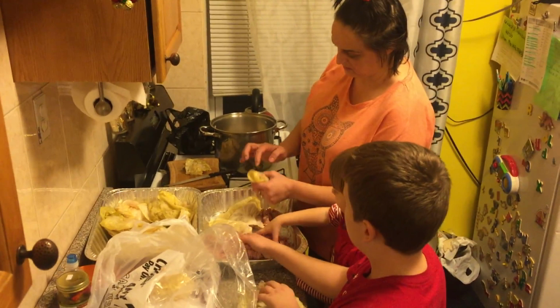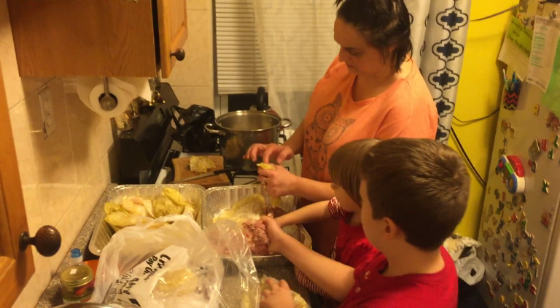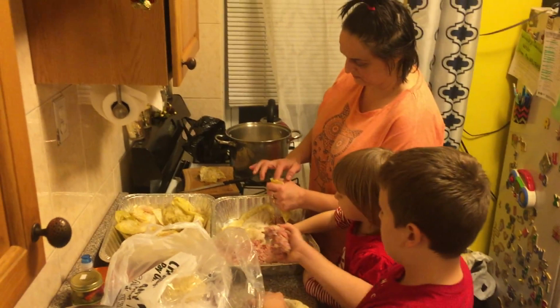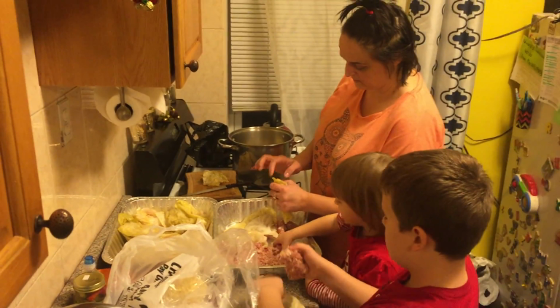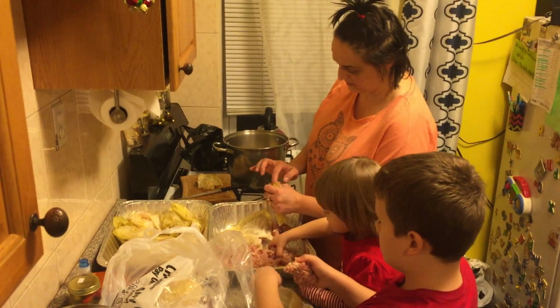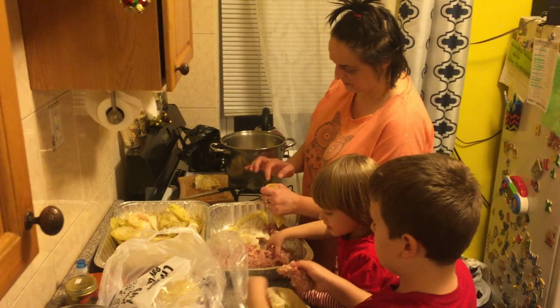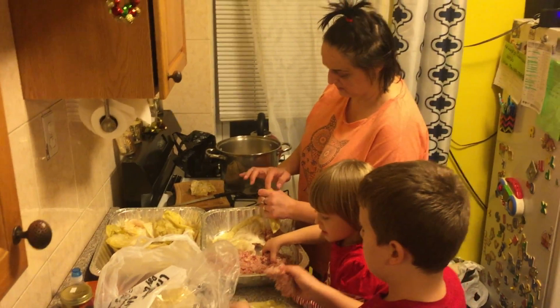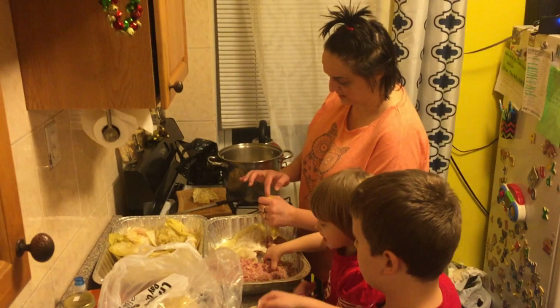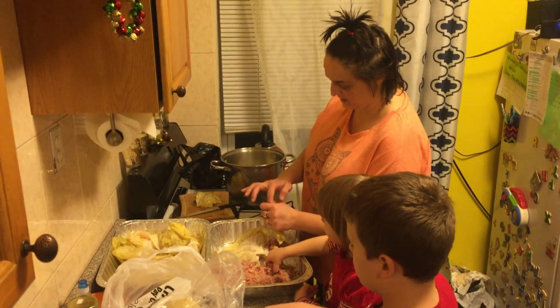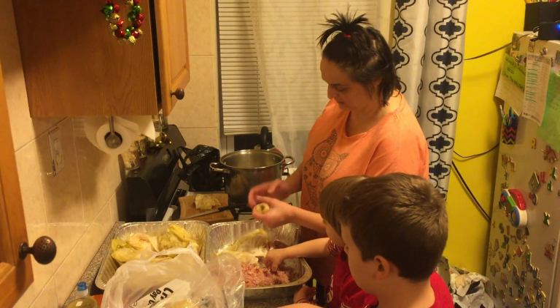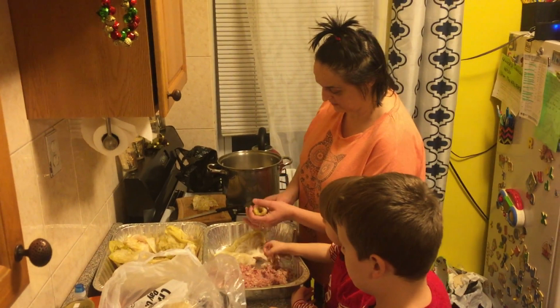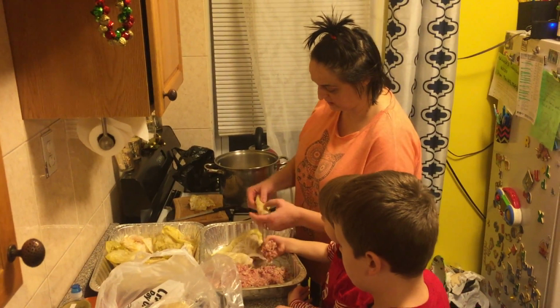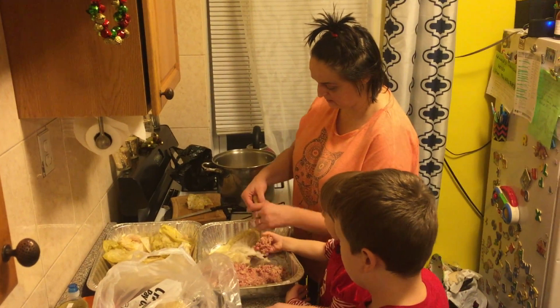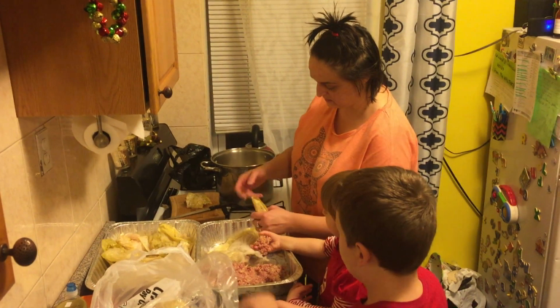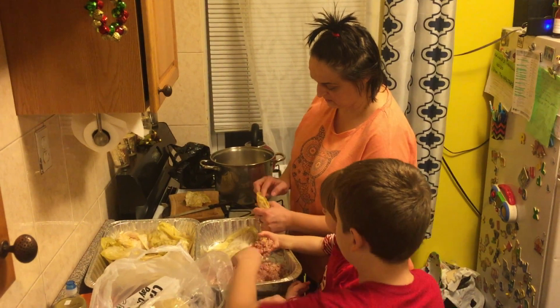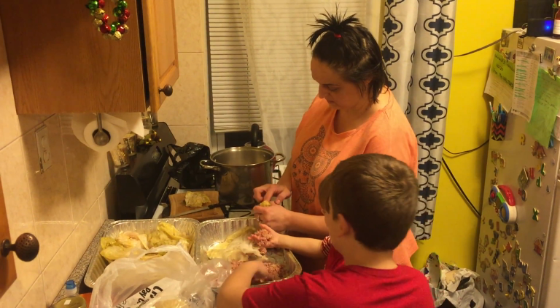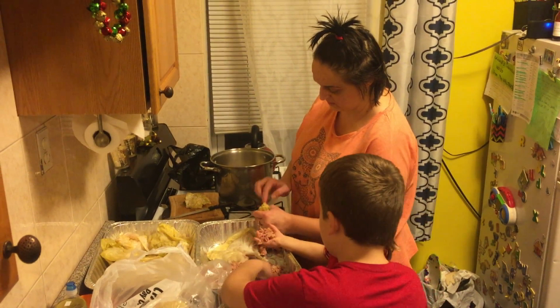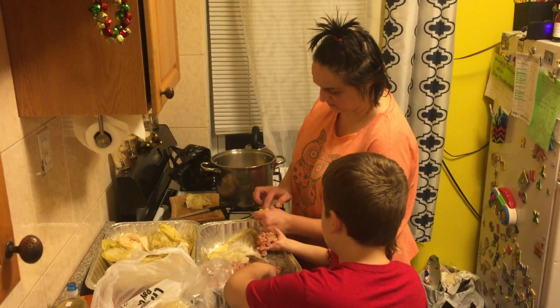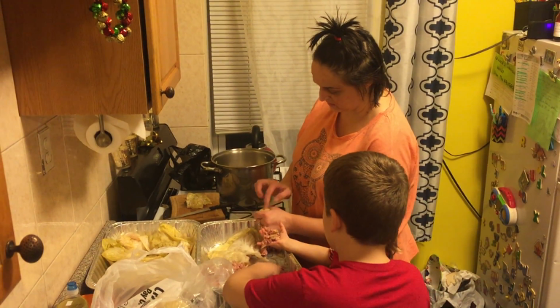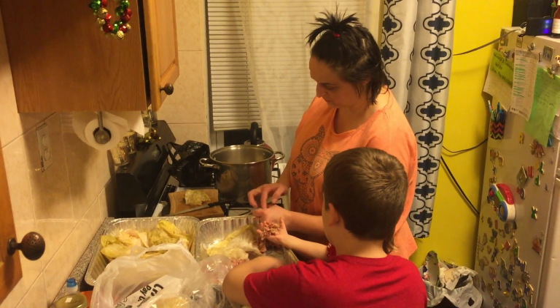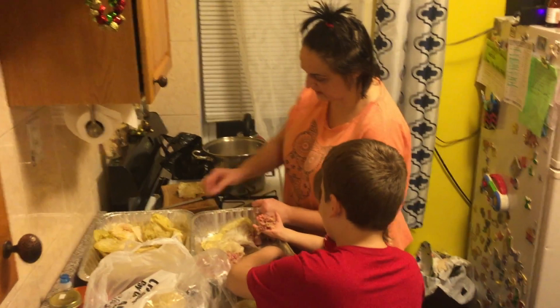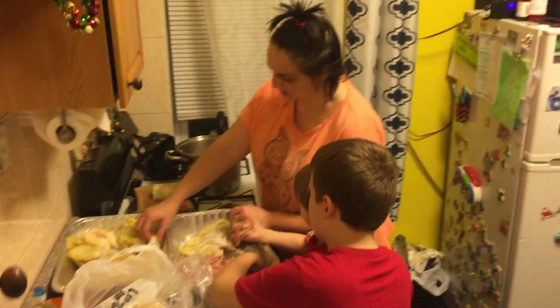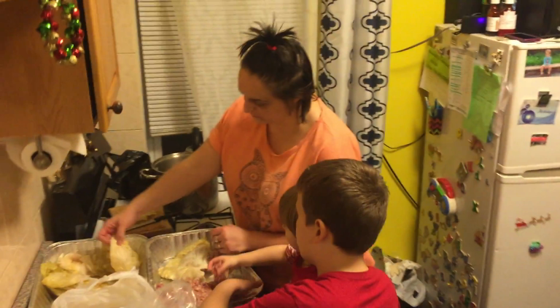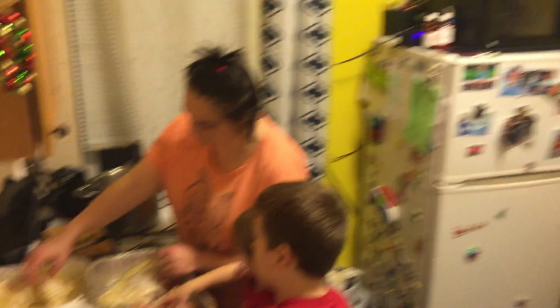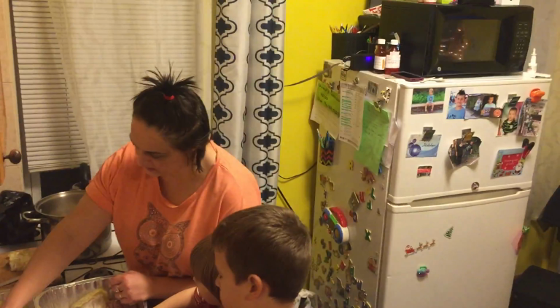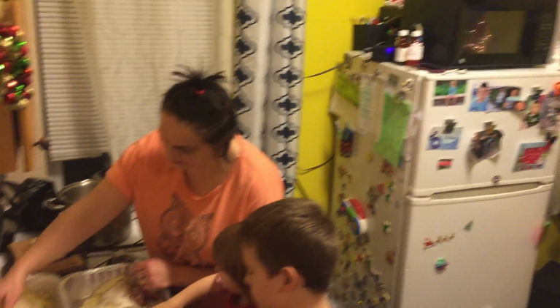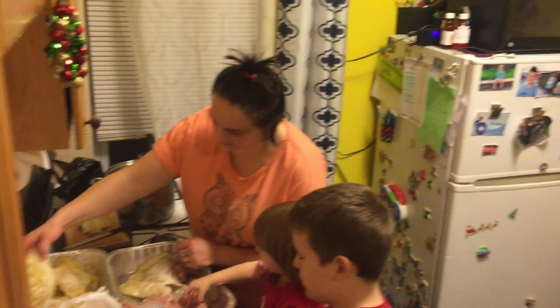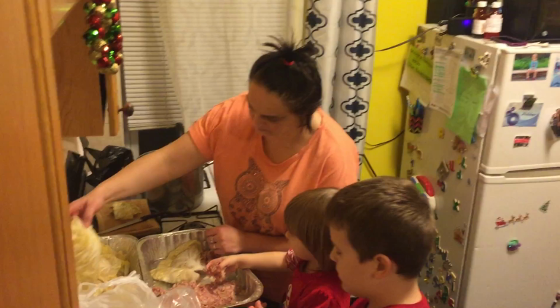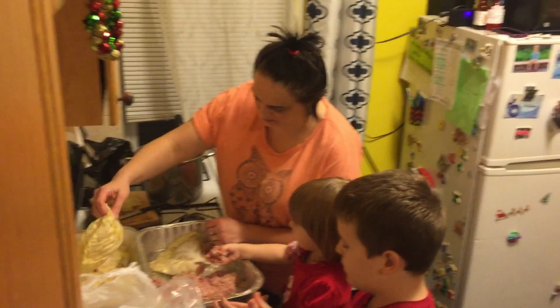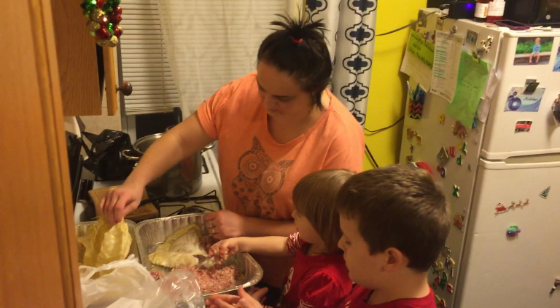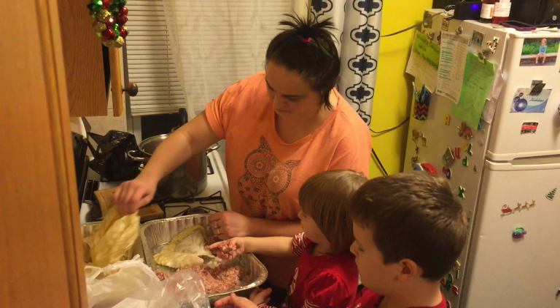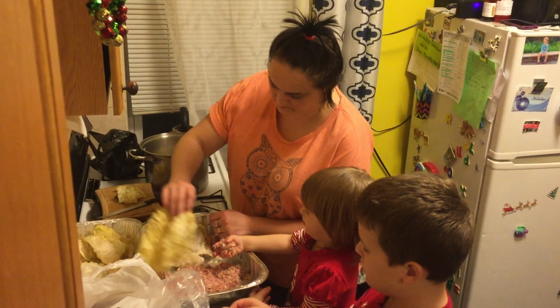We're making this. Dar no le facem aici. Uite aici, frunzele. Uite aici, frunzele.